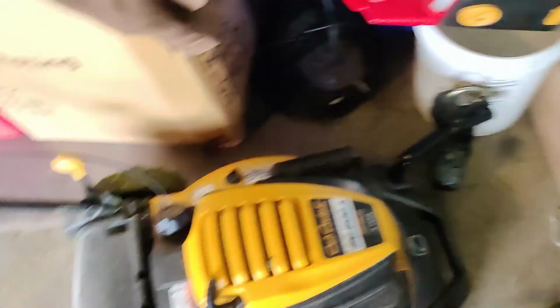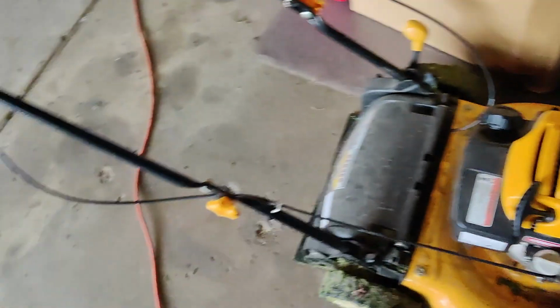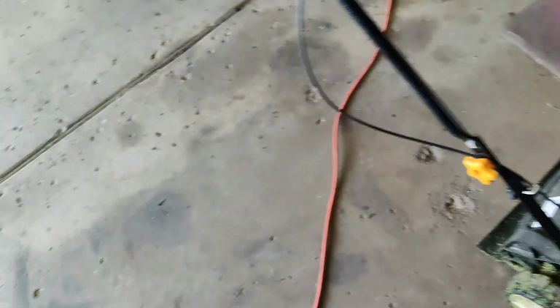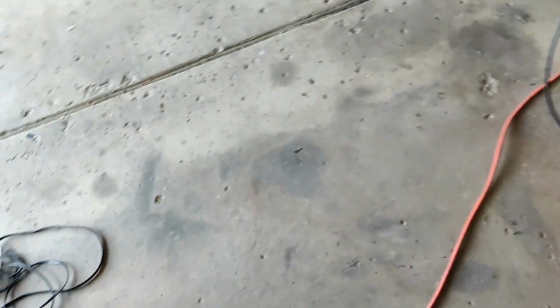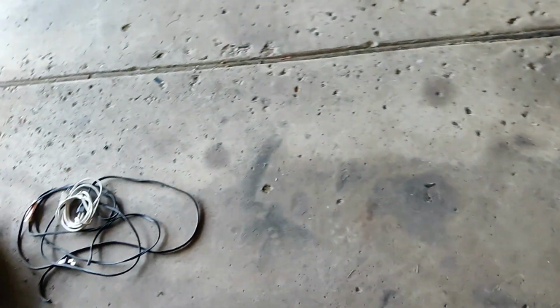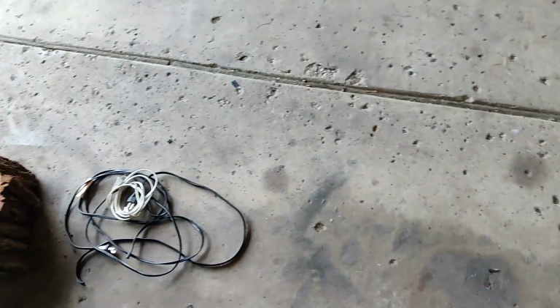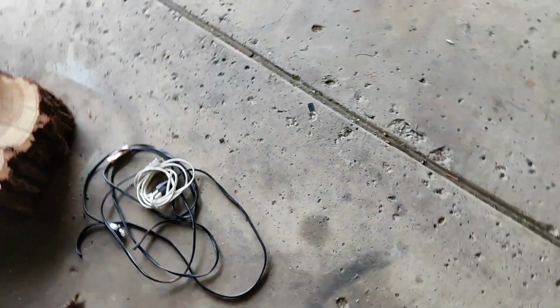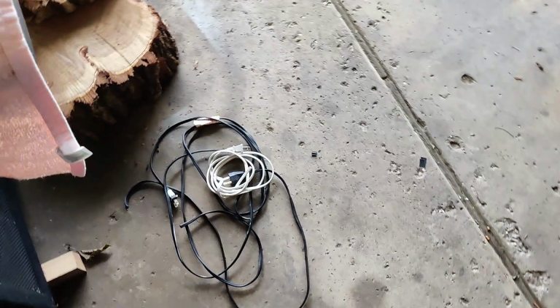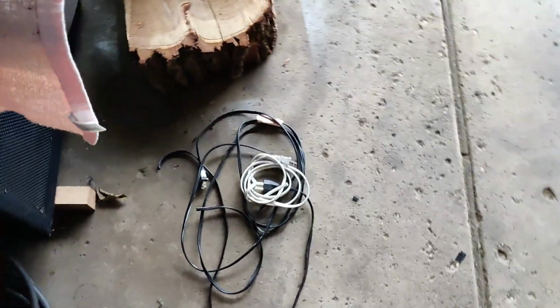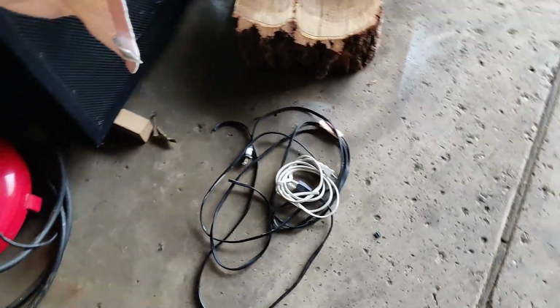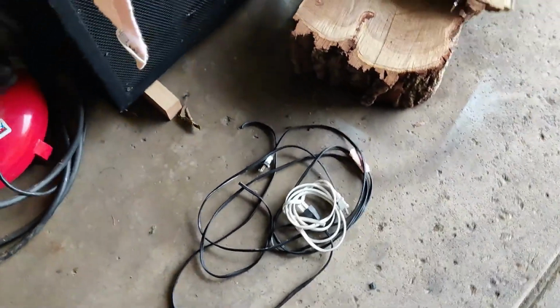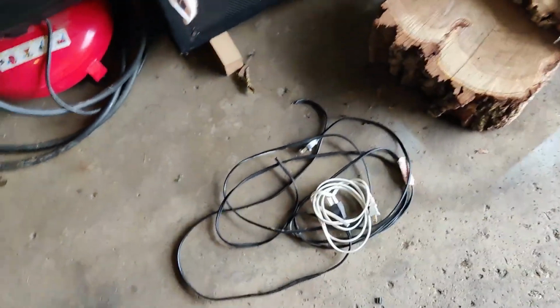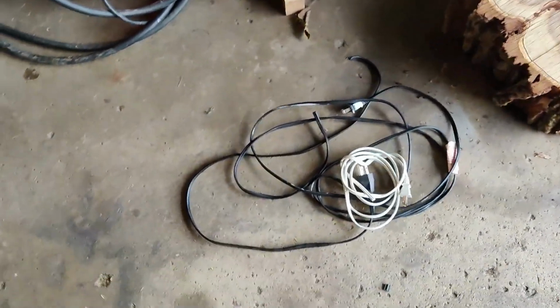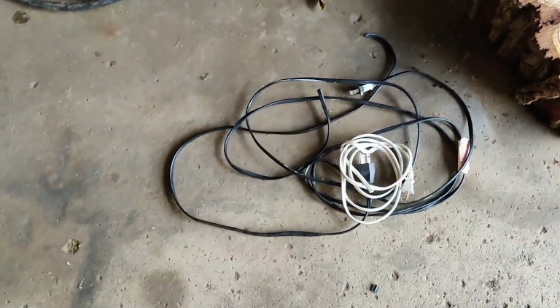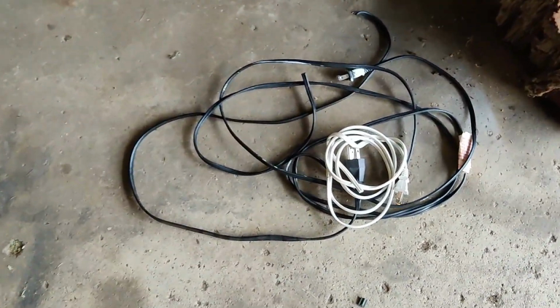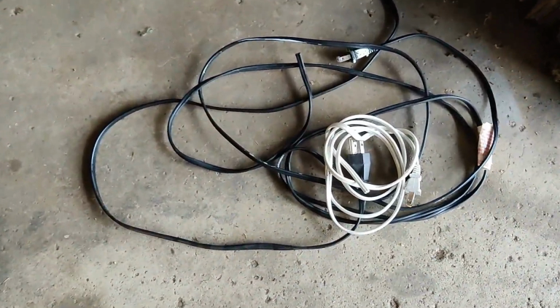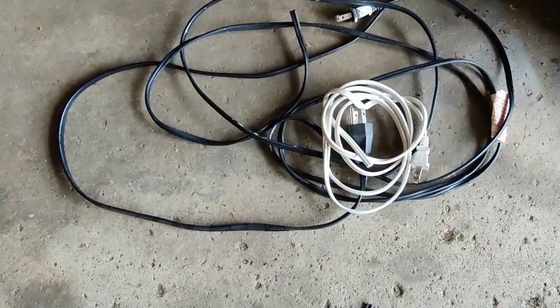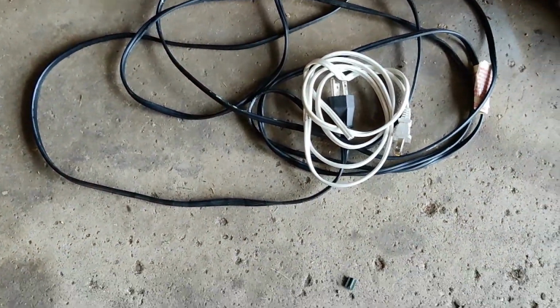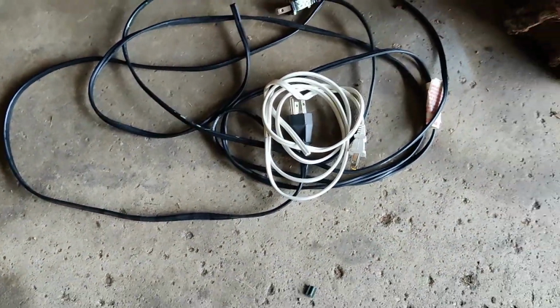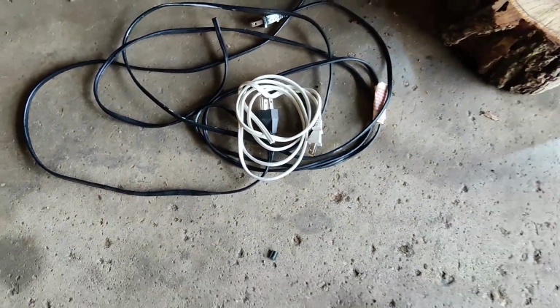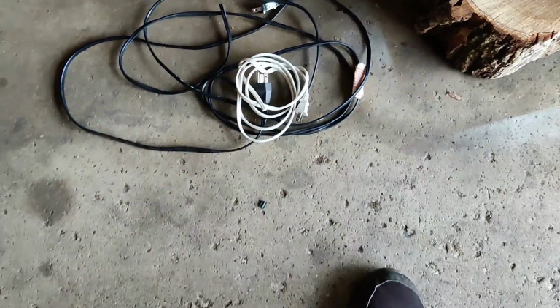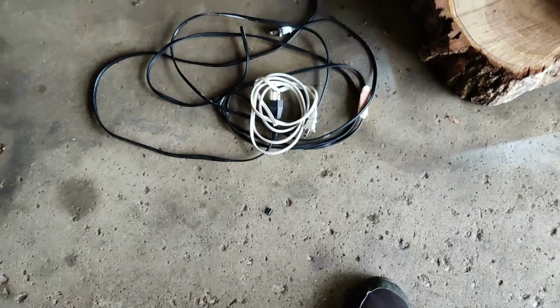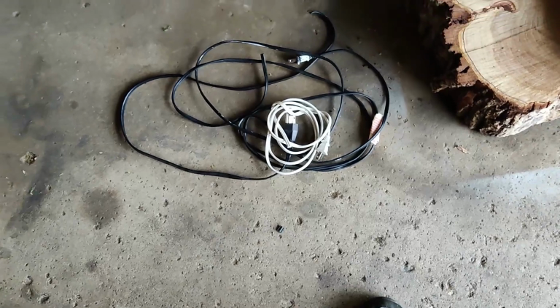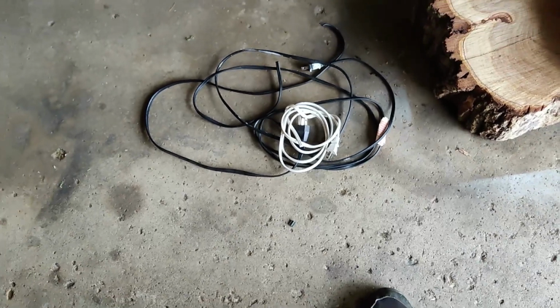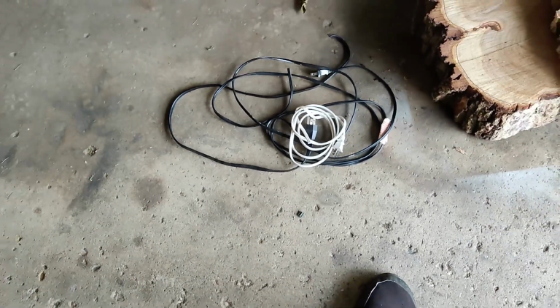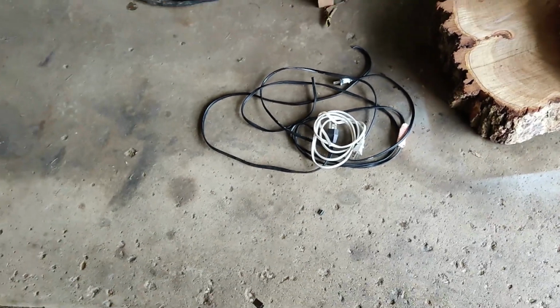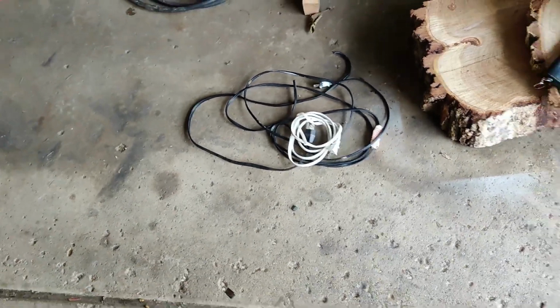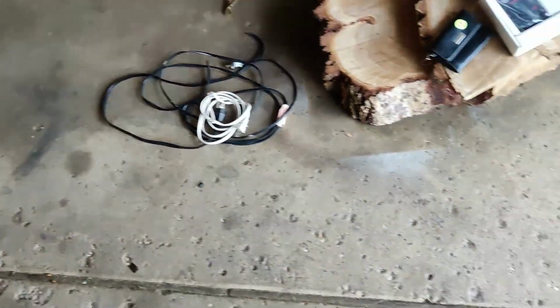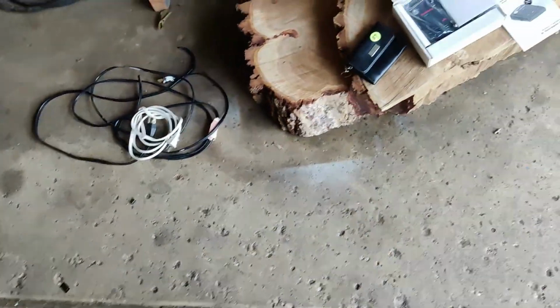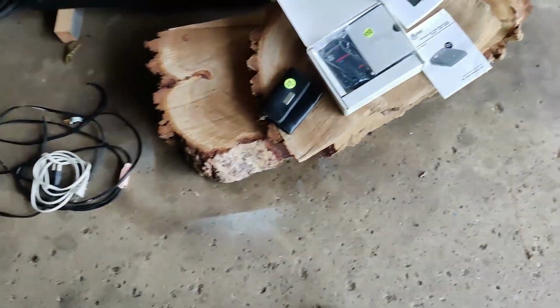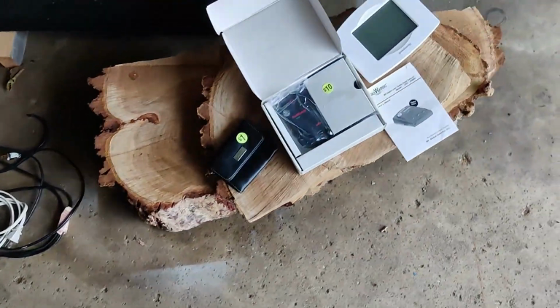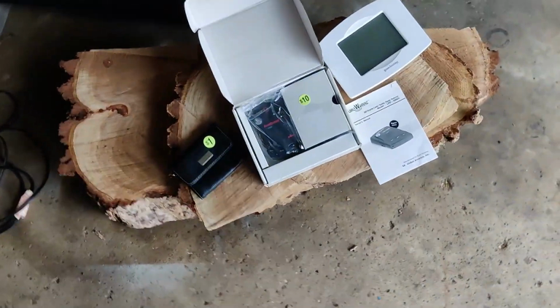So let's go over here and see what we found — this little bit of electrical wire today. At all the garage sales we found this stuff right here.